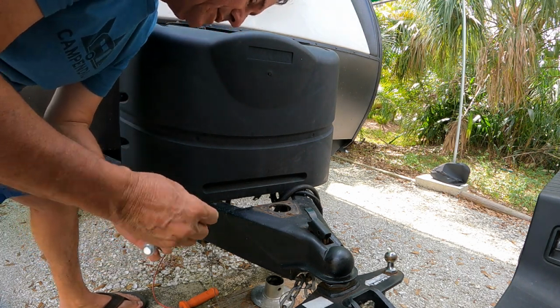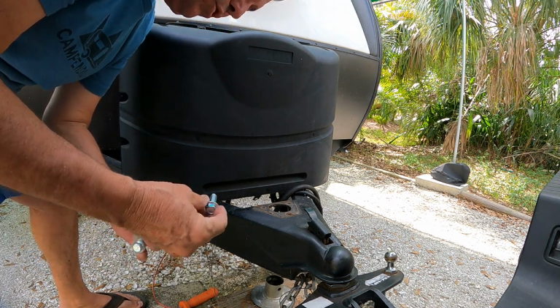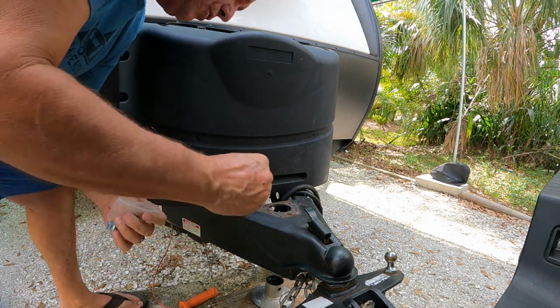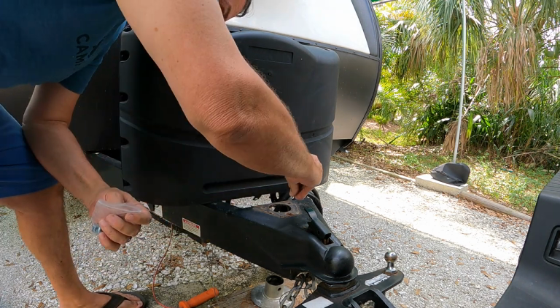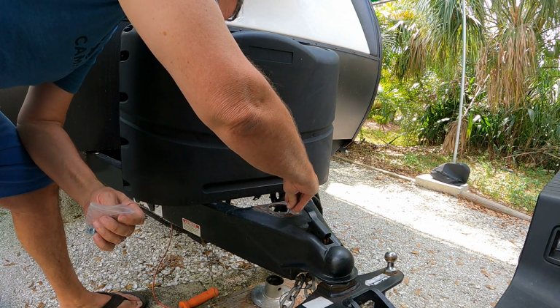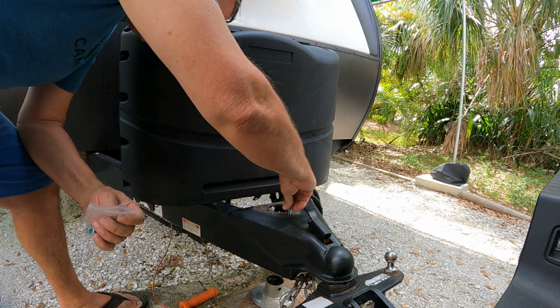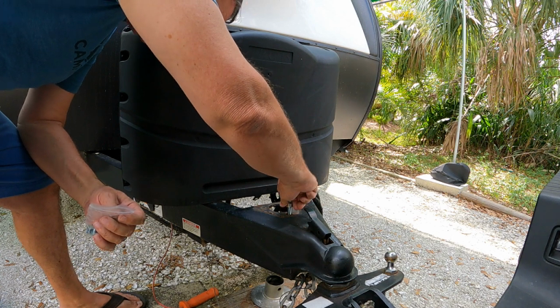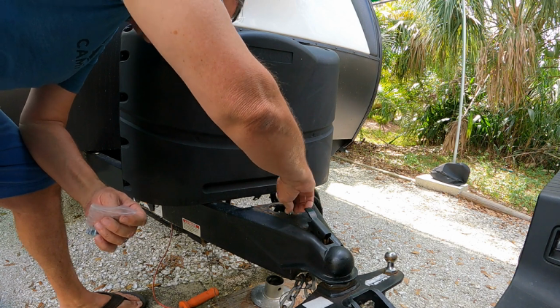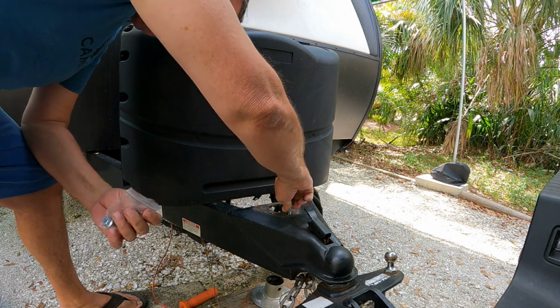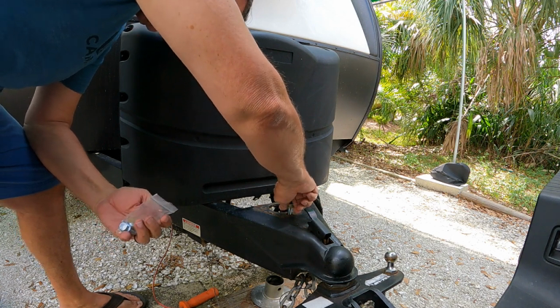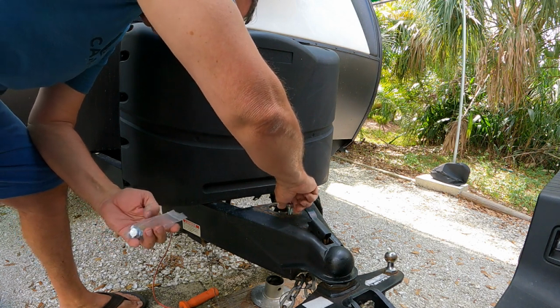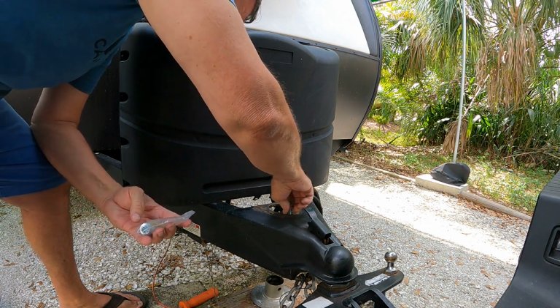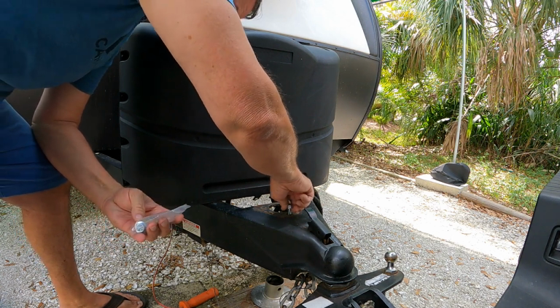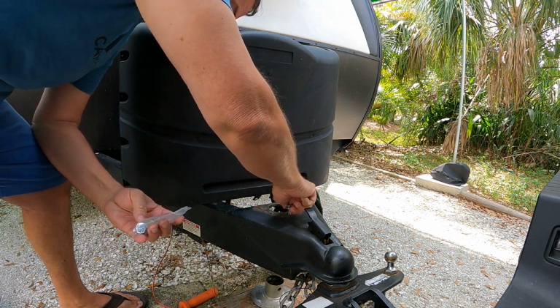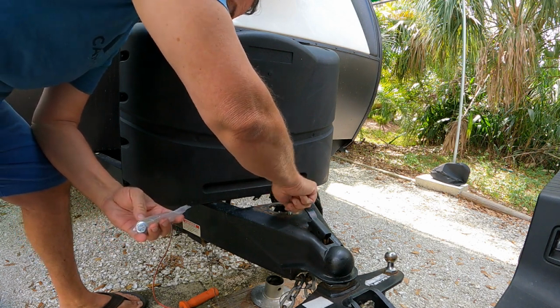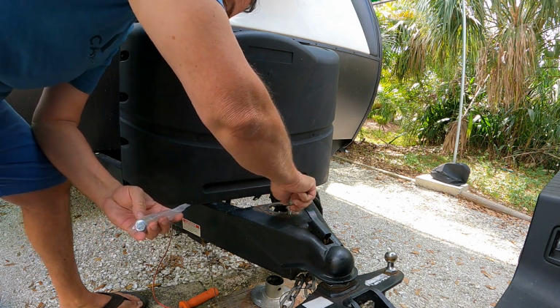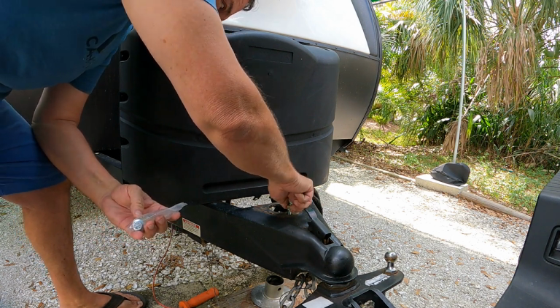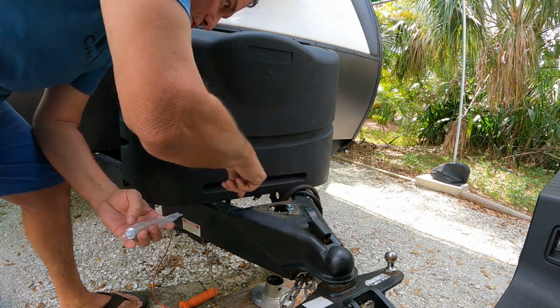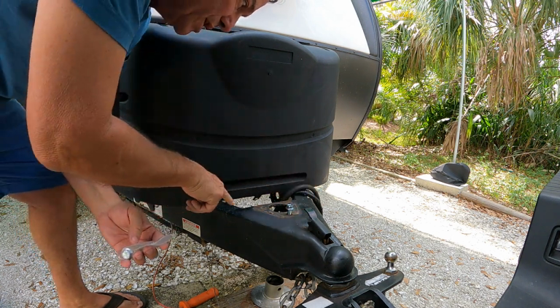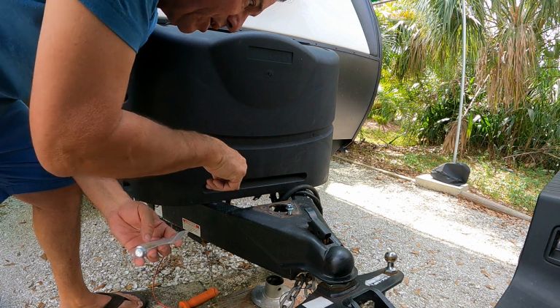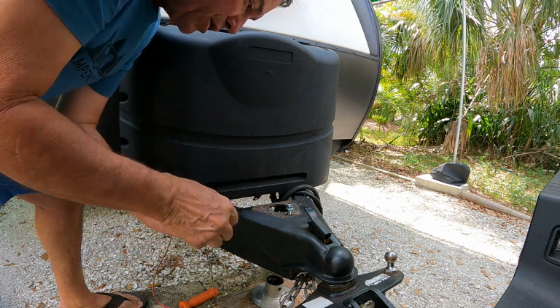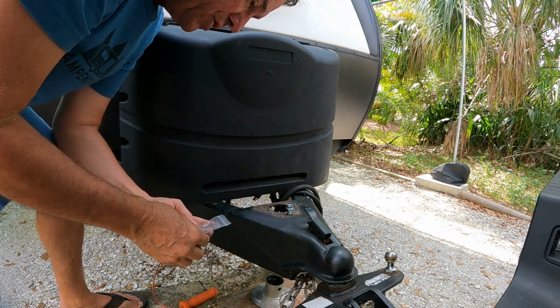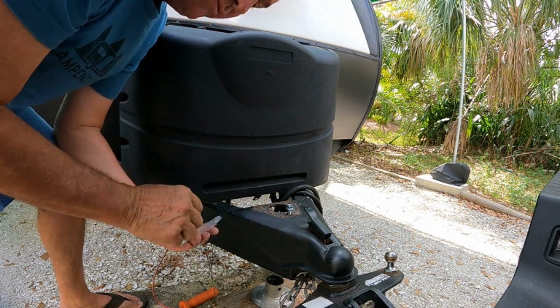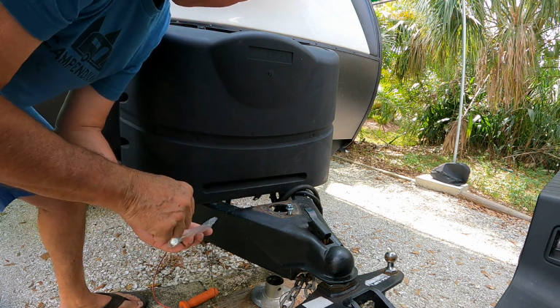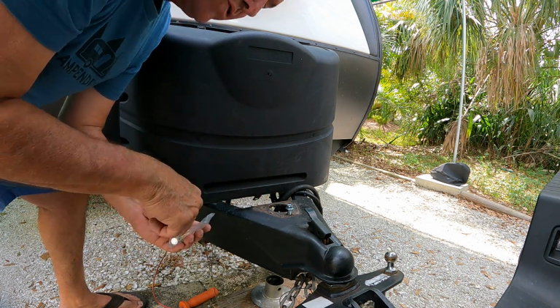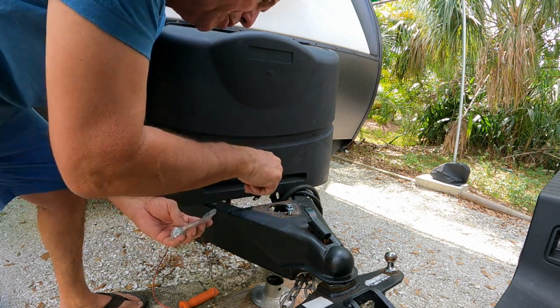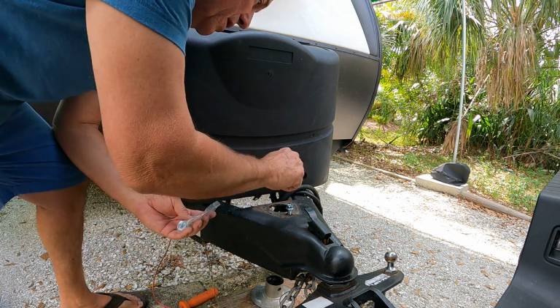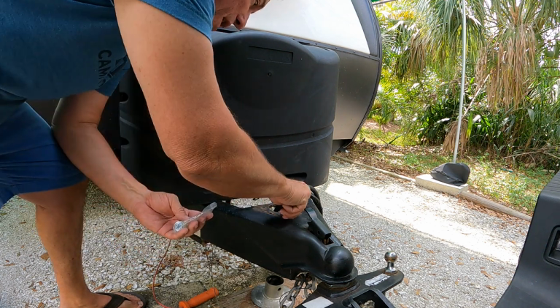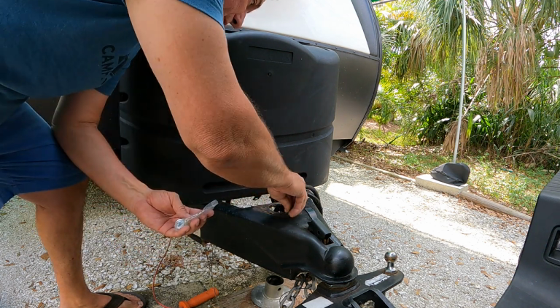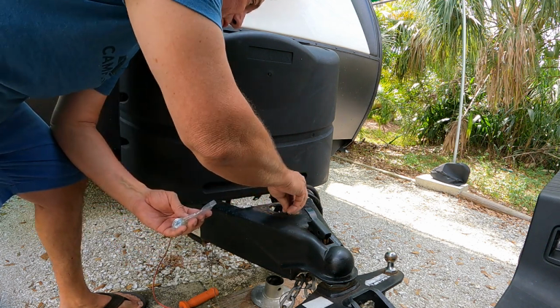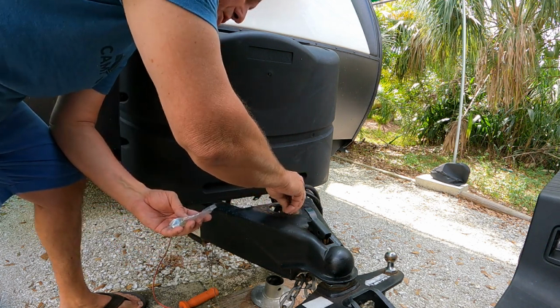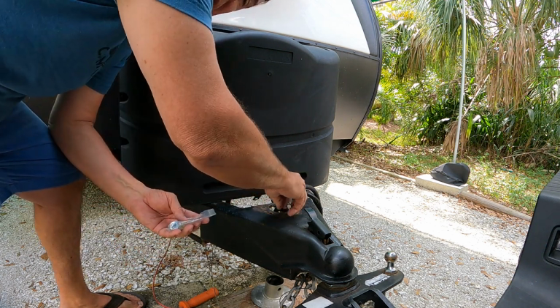Let's see if these holes are the same thread. Perfect. The old one didn't have any lock washers, but the new one comes with some lock washers to put on top. I'll go get the new jack.